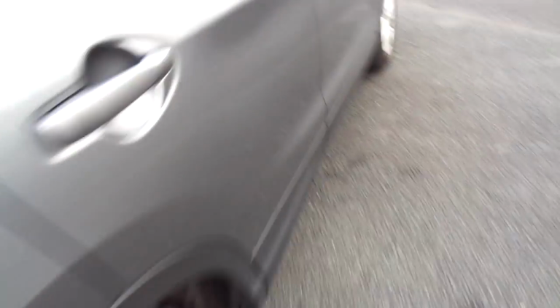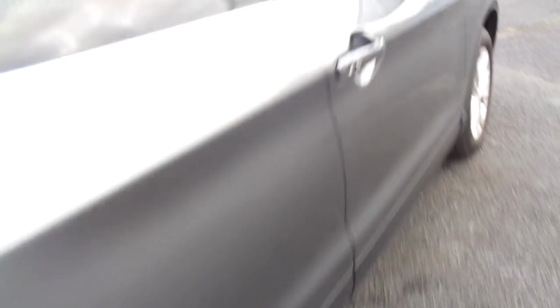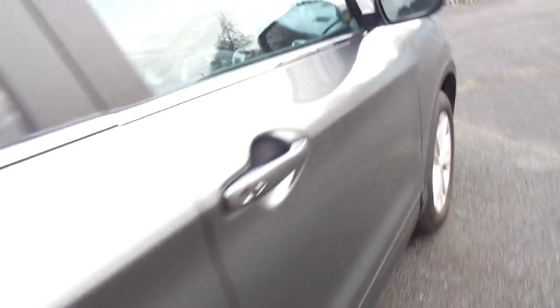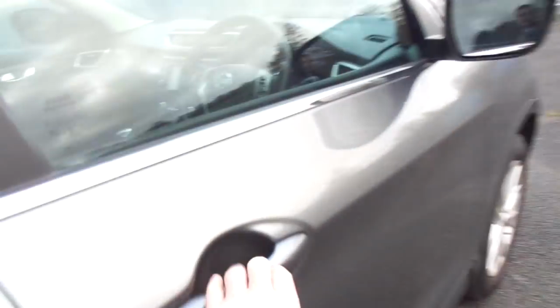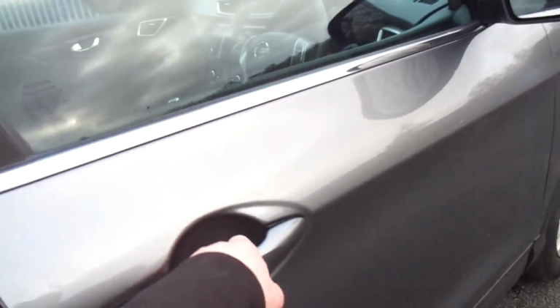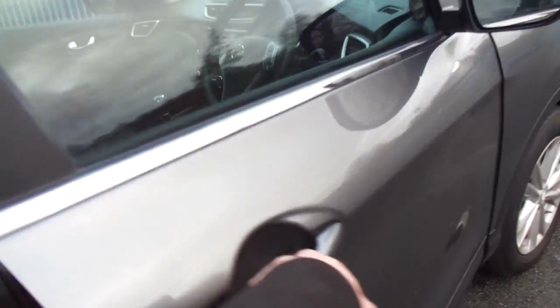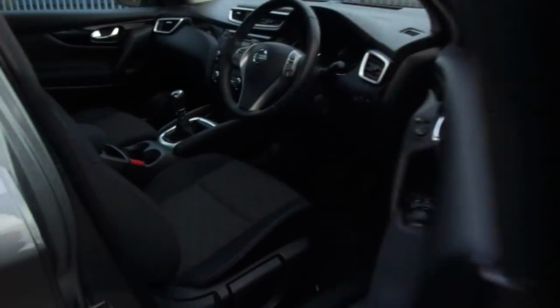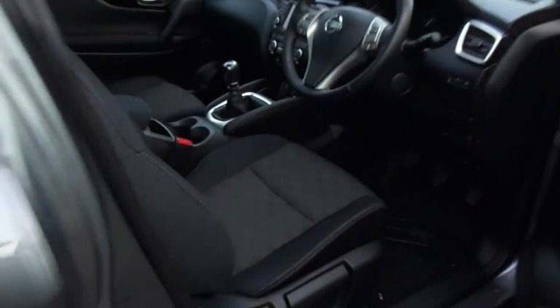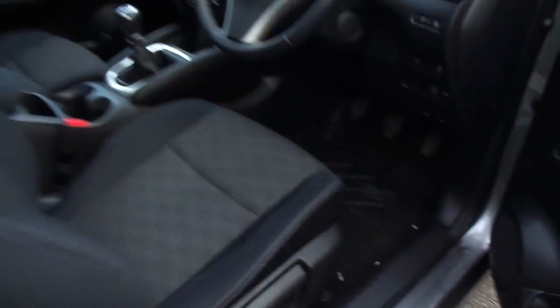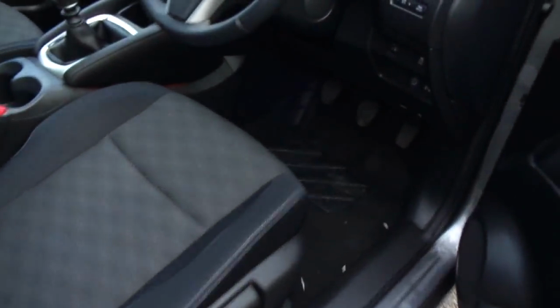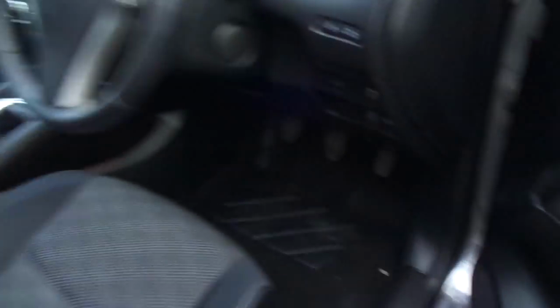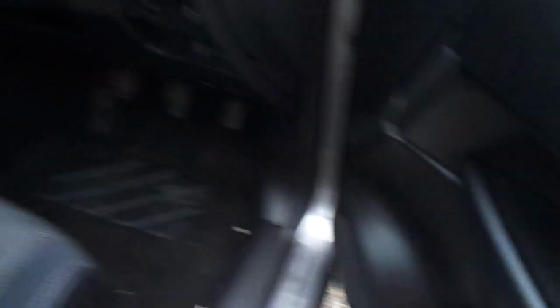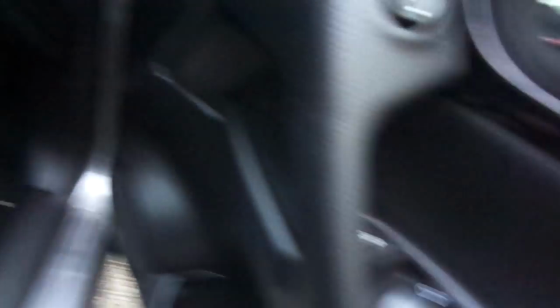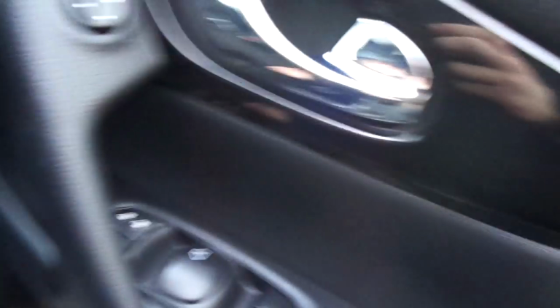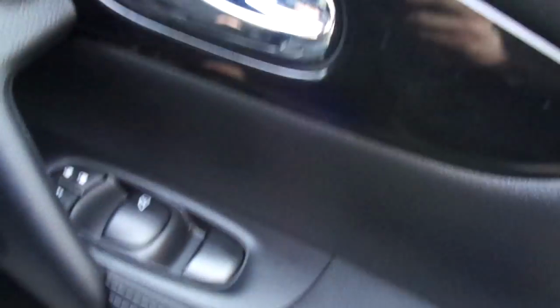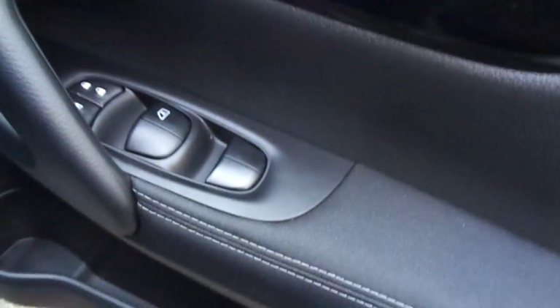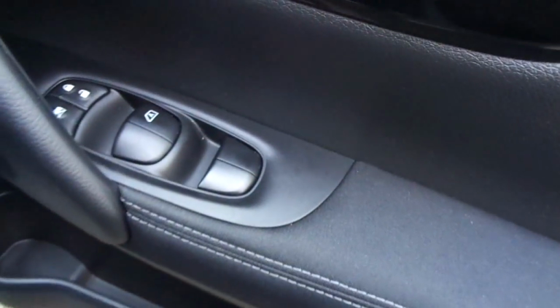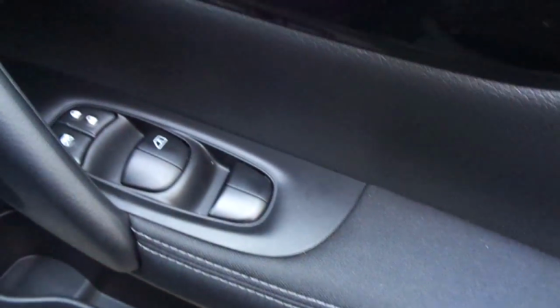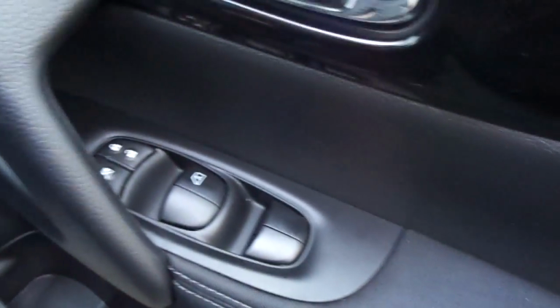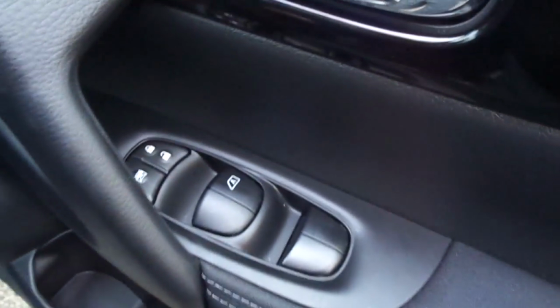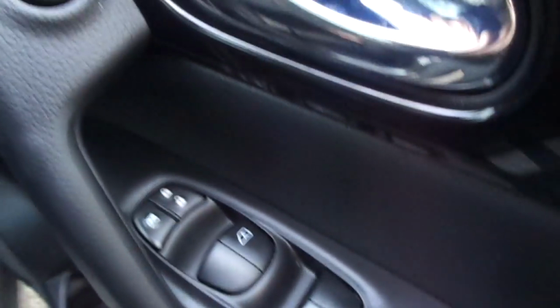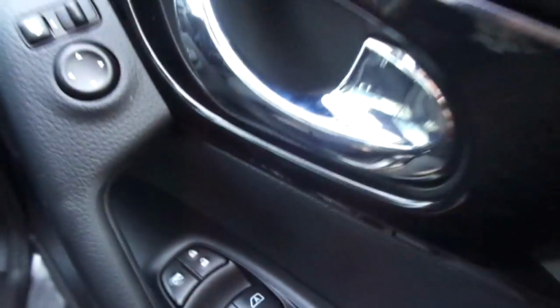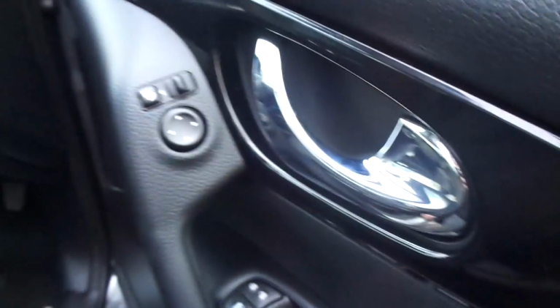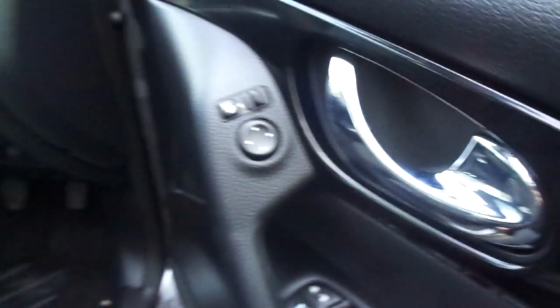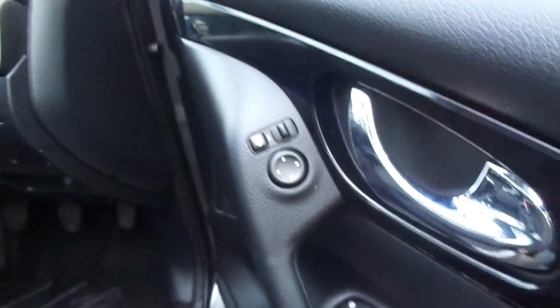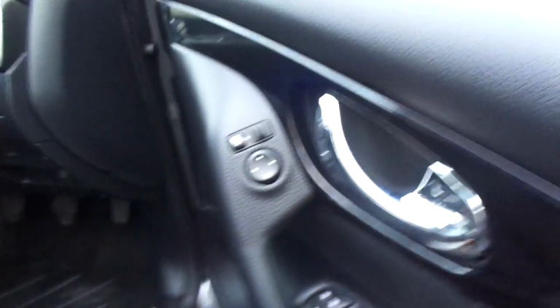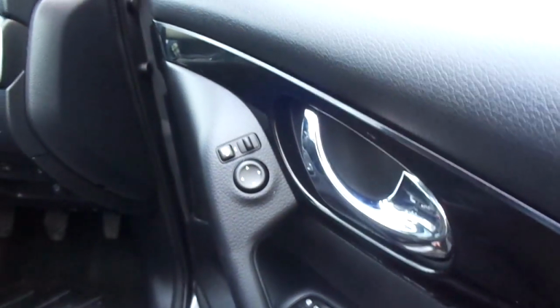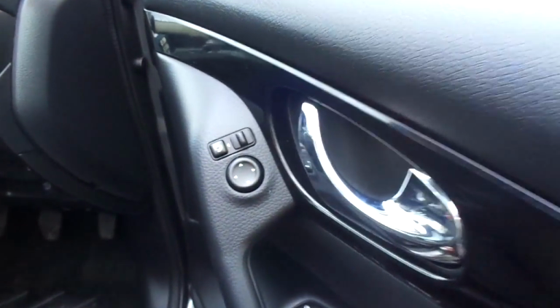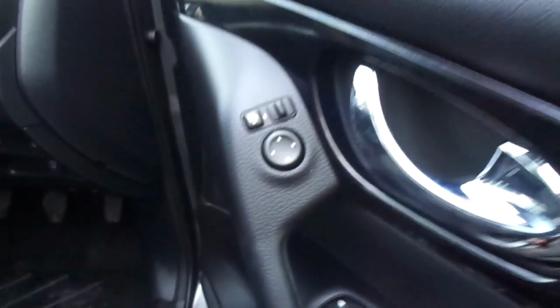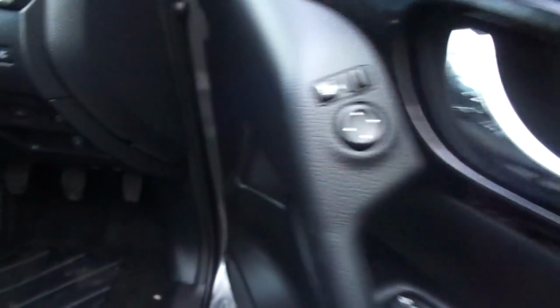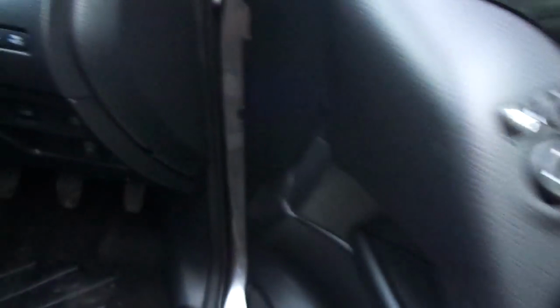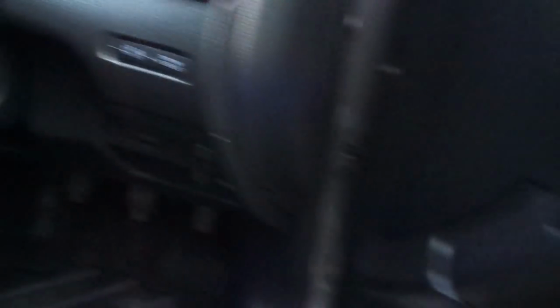Around to the front of the car, we can see all-around electric windows and electrically controlled mirrors with one-touch power fold.